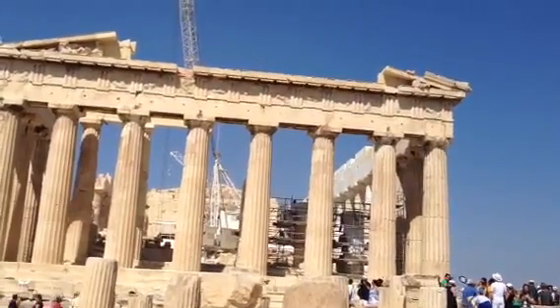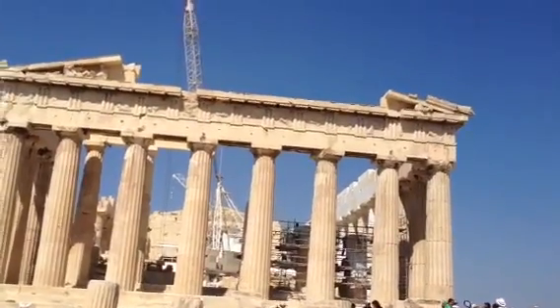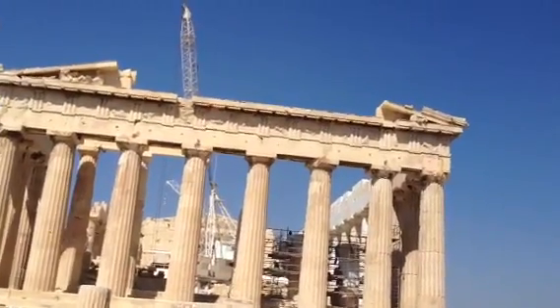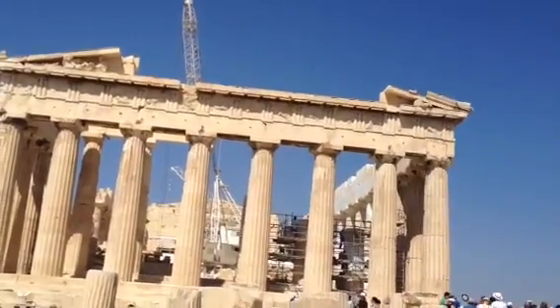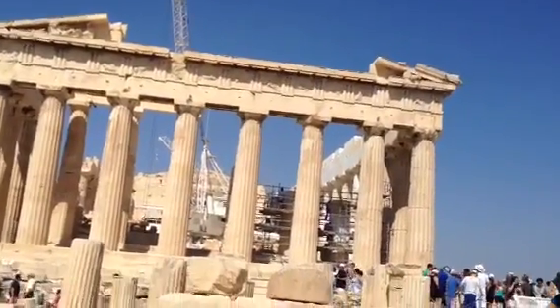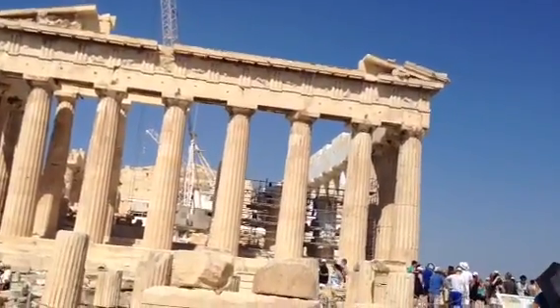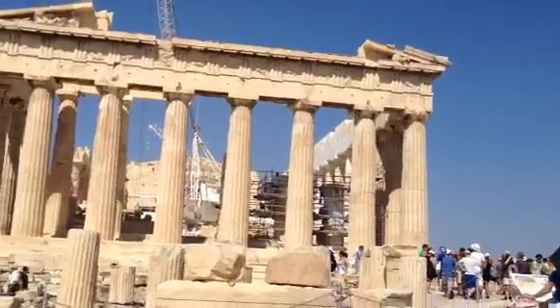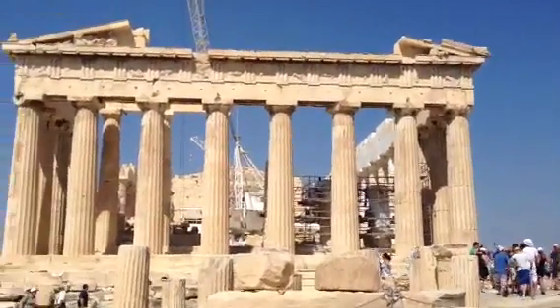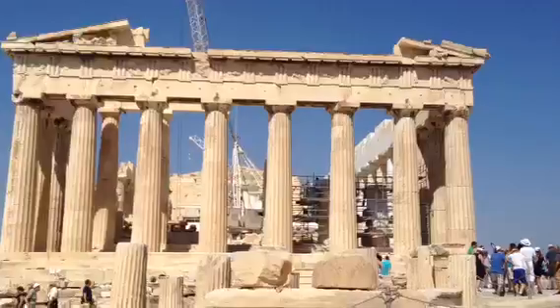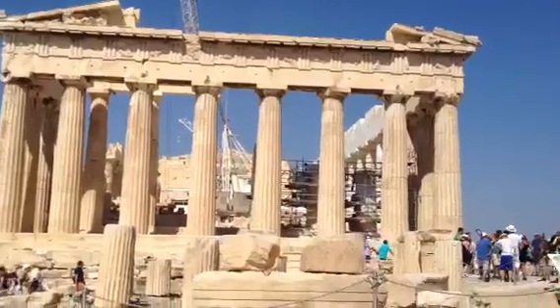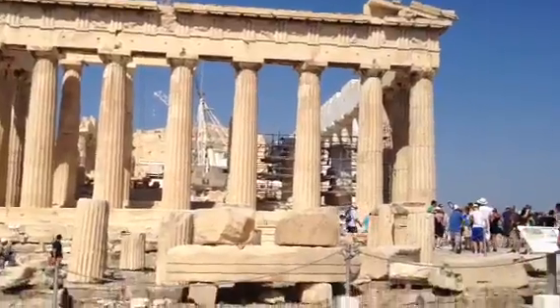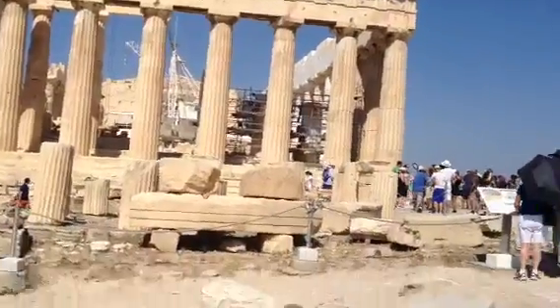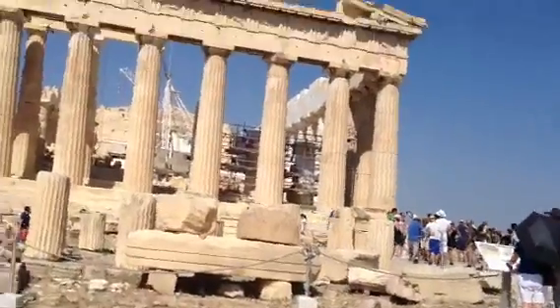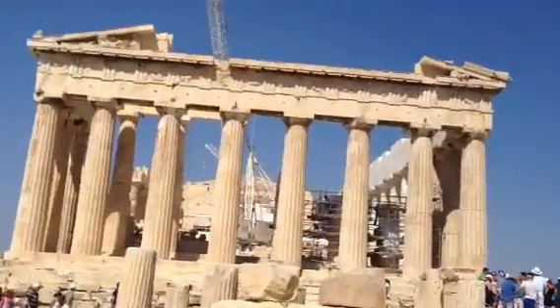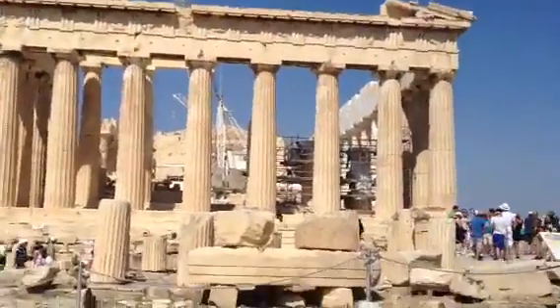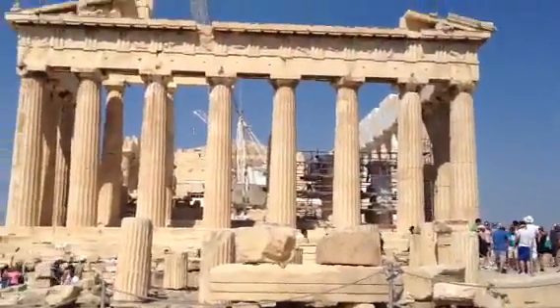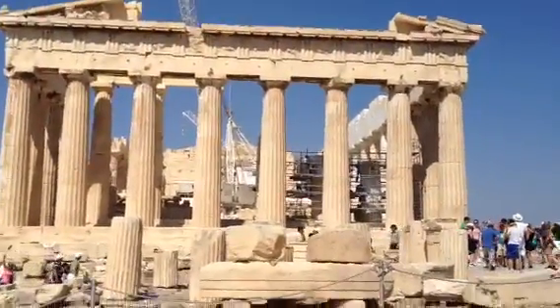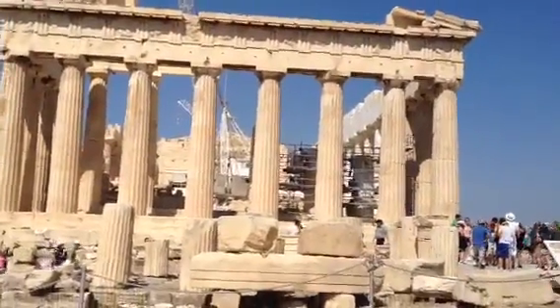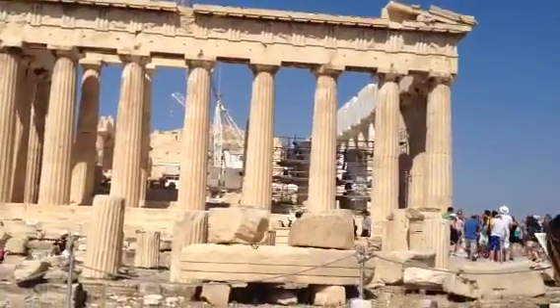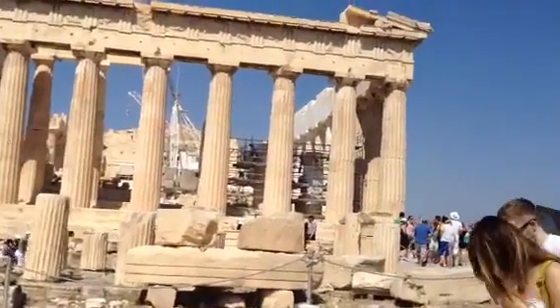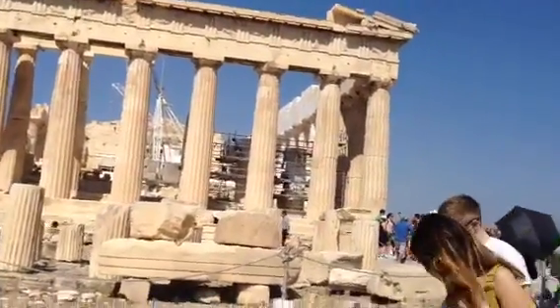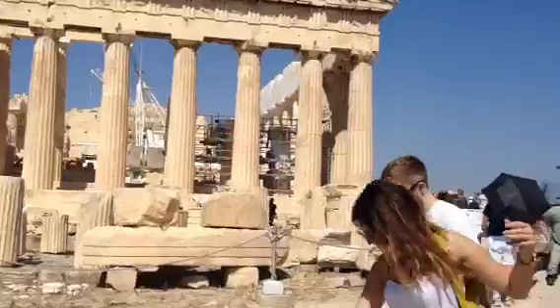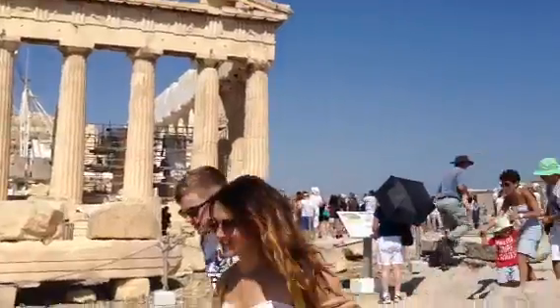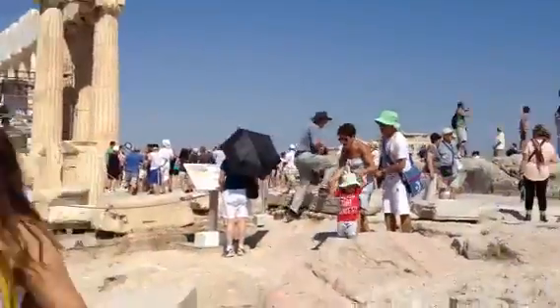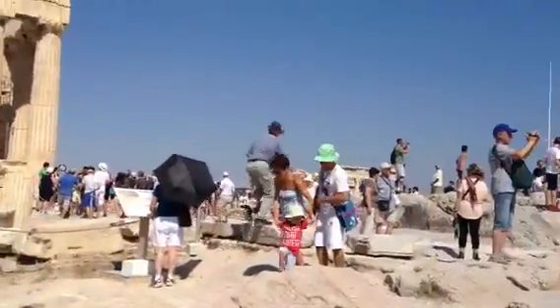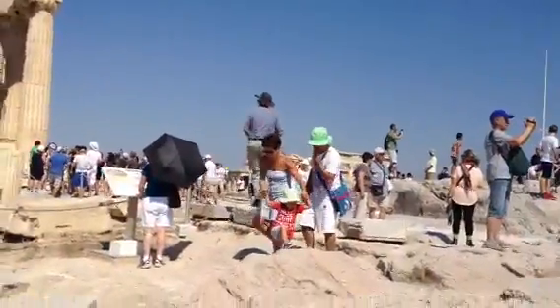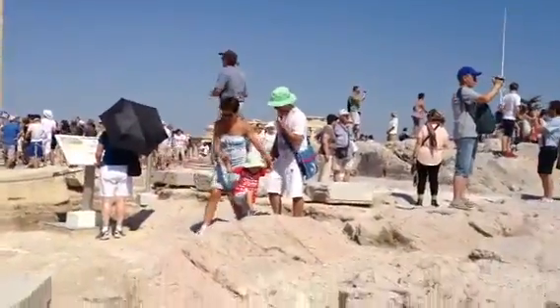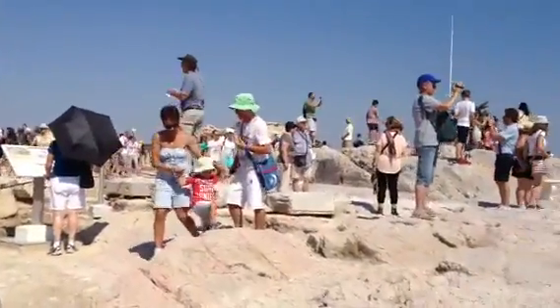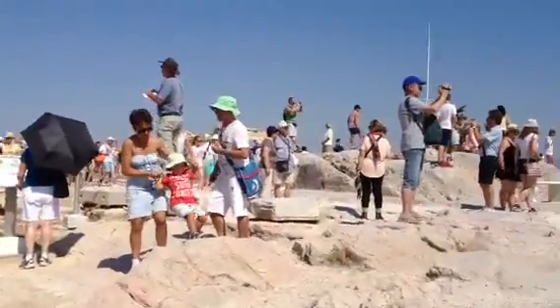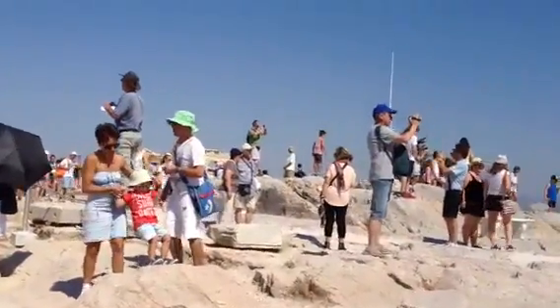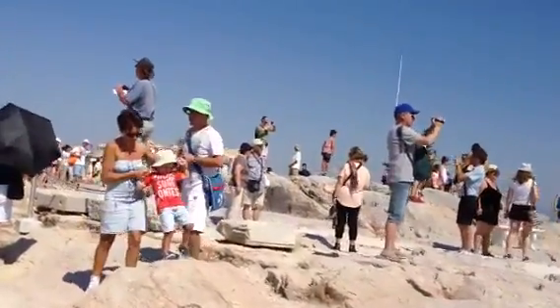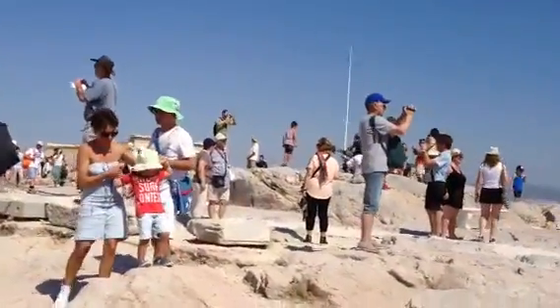Okay, everybody, I'm just going to walk around now. Here's the back side of the Parthenon, as I said. I'm going to kind of walk around and let you see what it looks like here, see all the people.